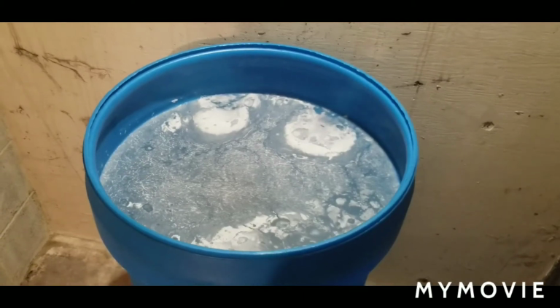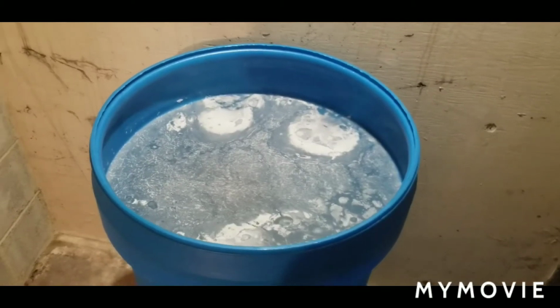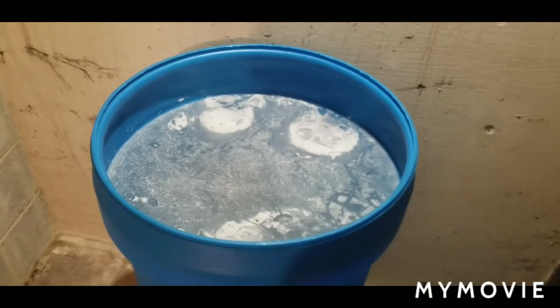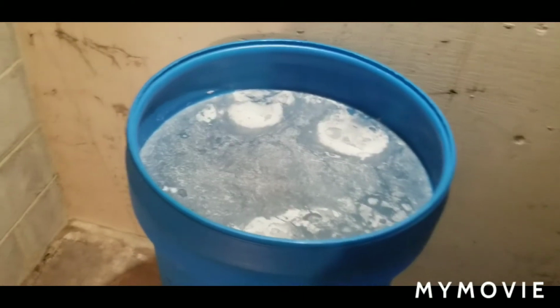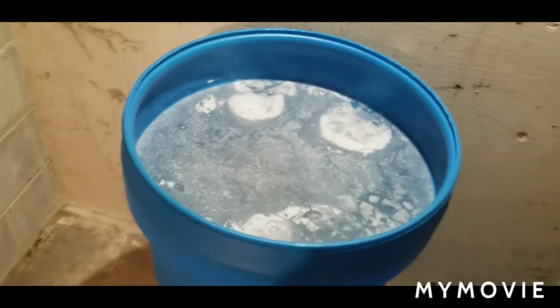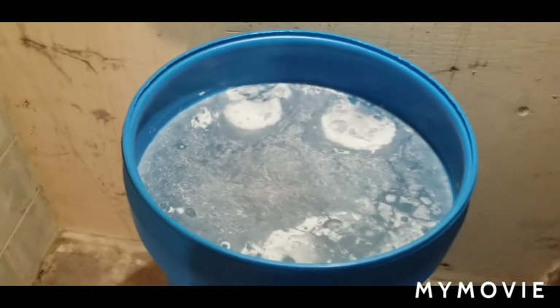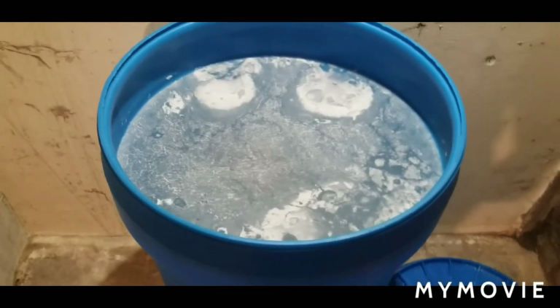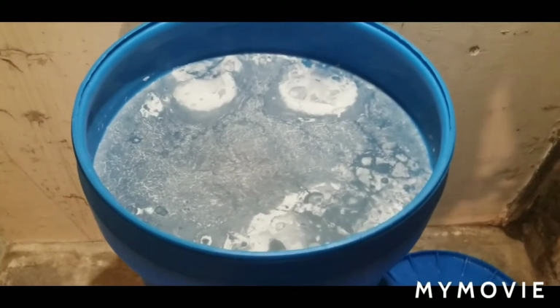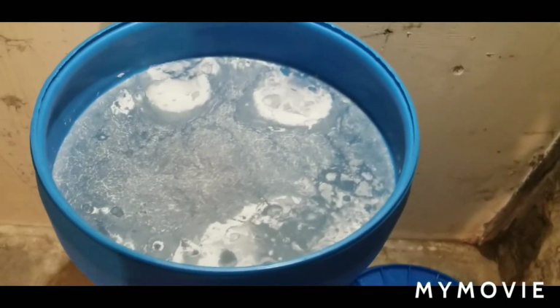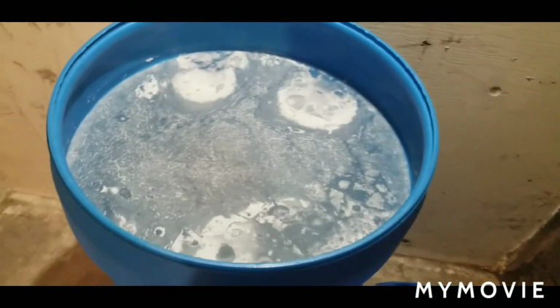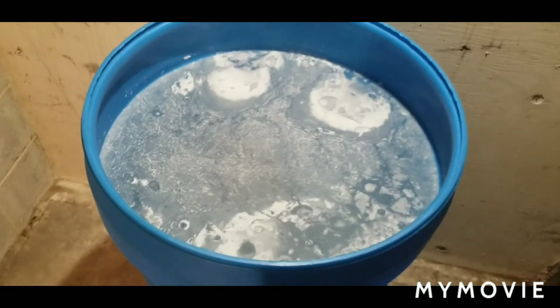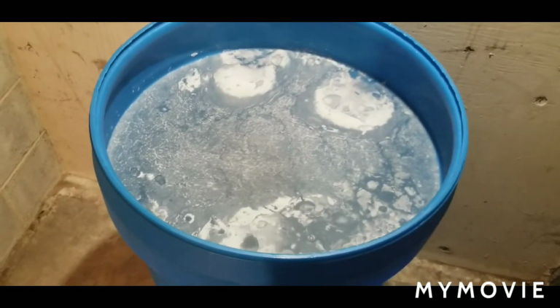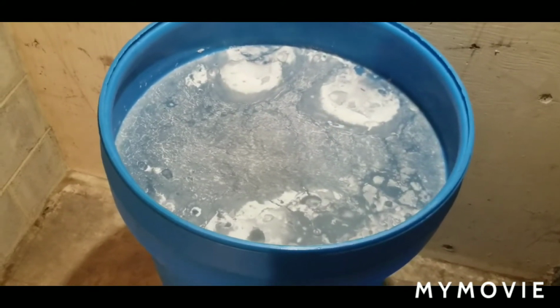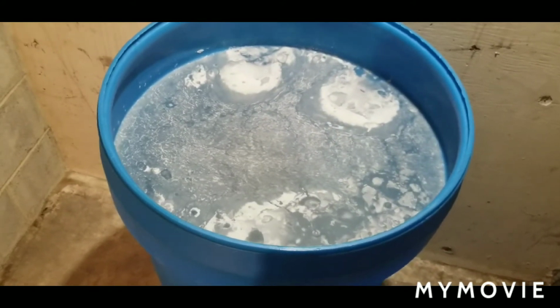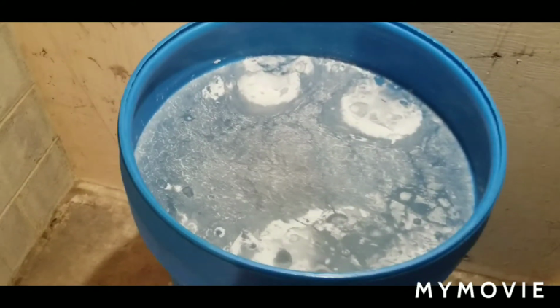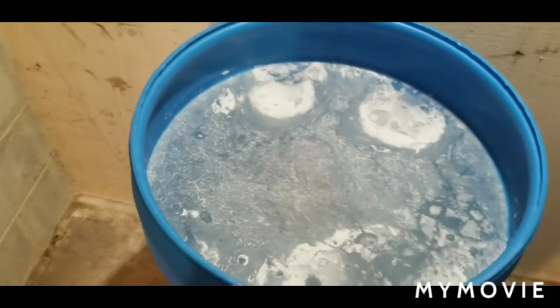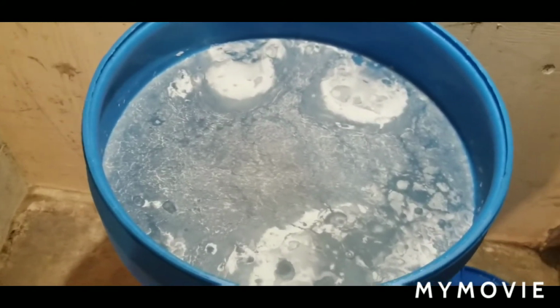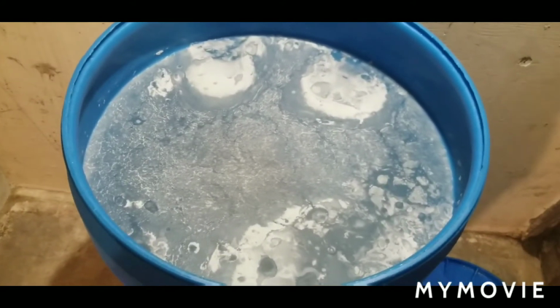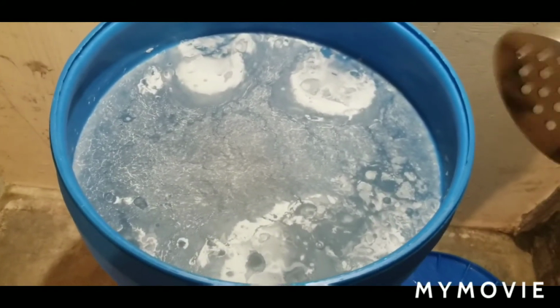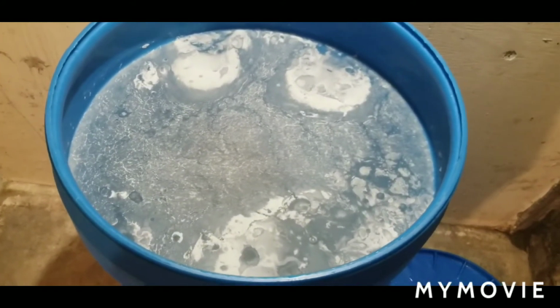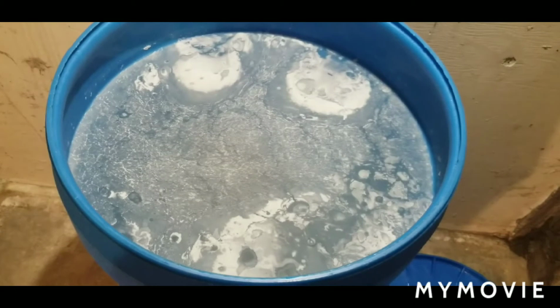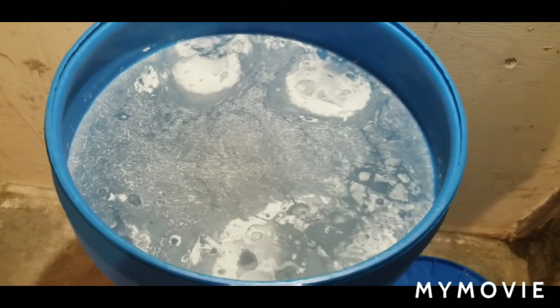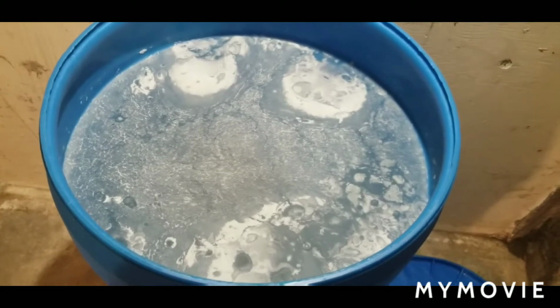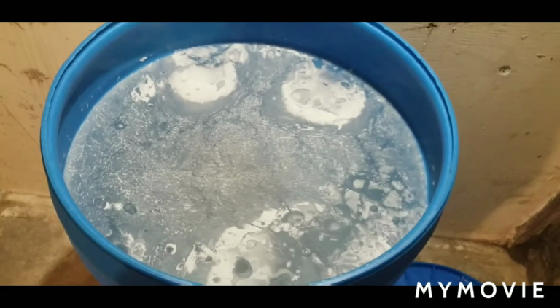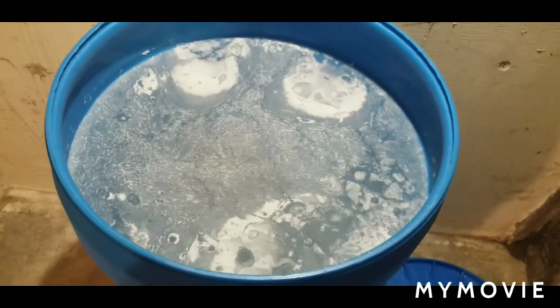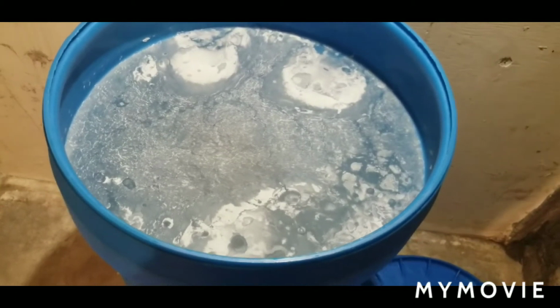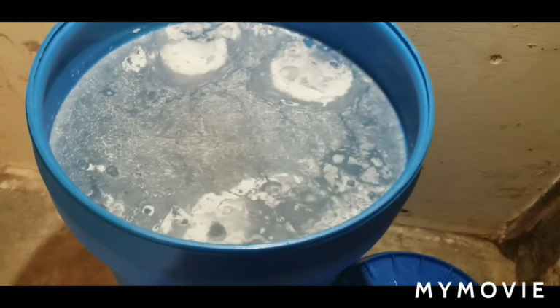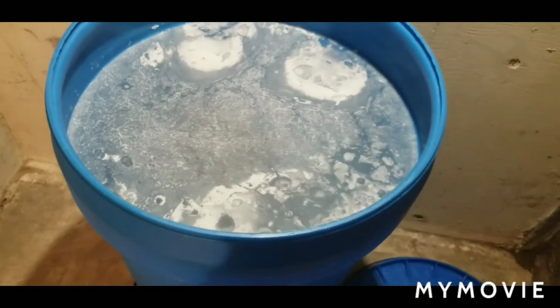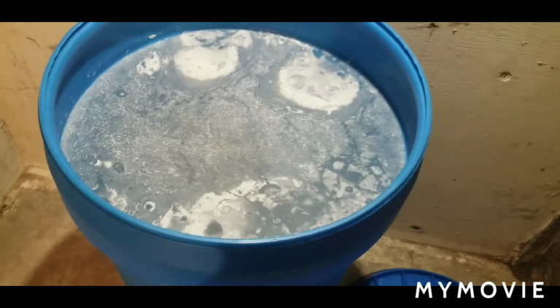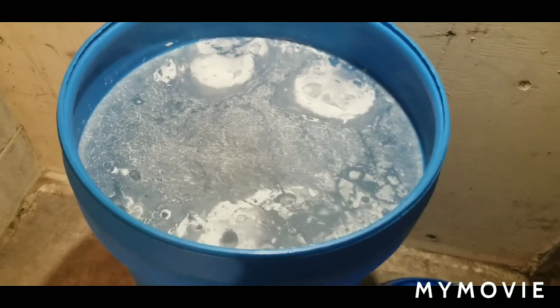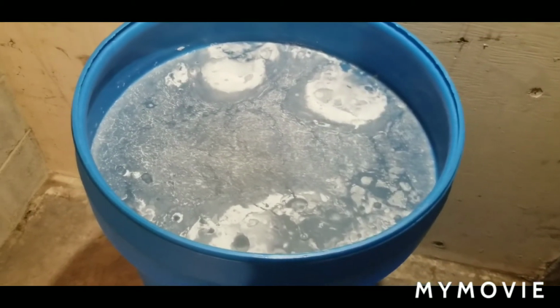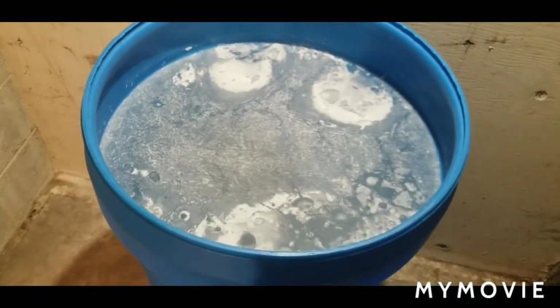All right, guys, here we go. Kiselo Kupus. It has now been, I'd say probably just about a month and a half, maybe six weeks, we'll call it, since this went into the barrel.